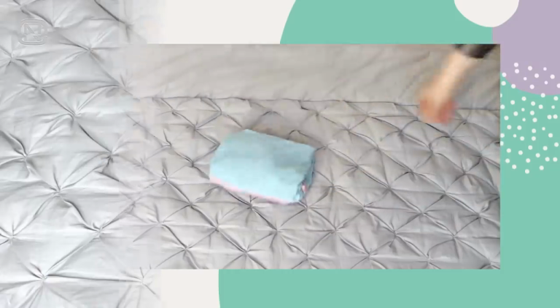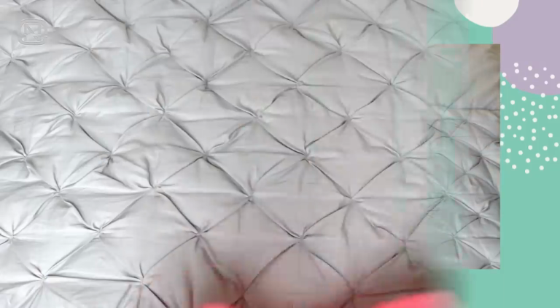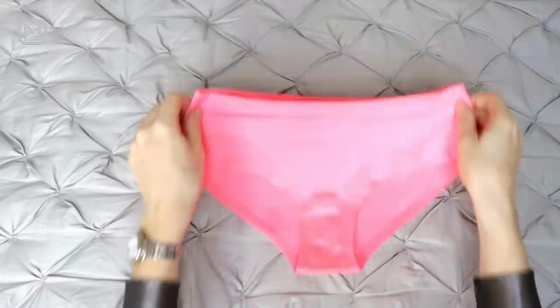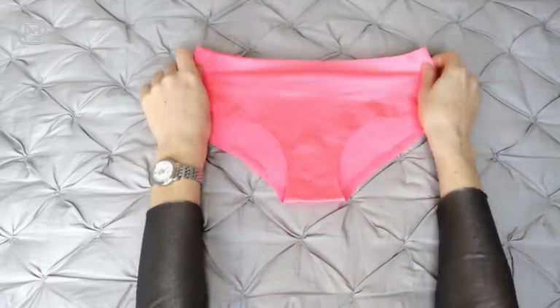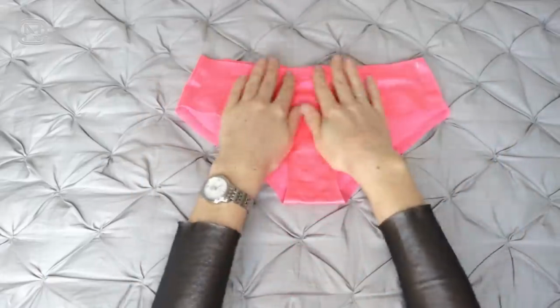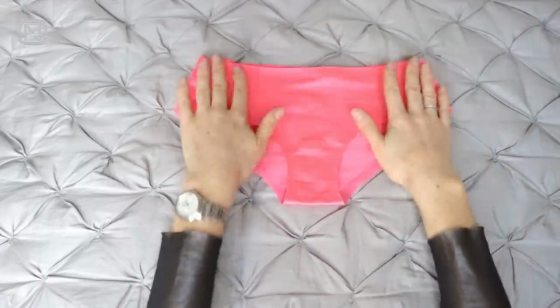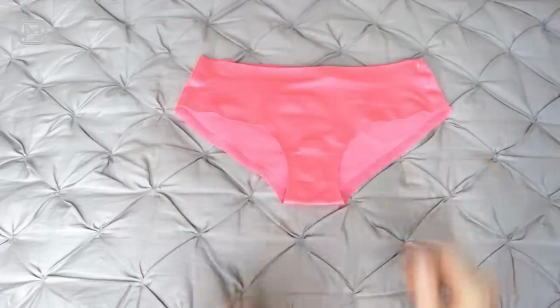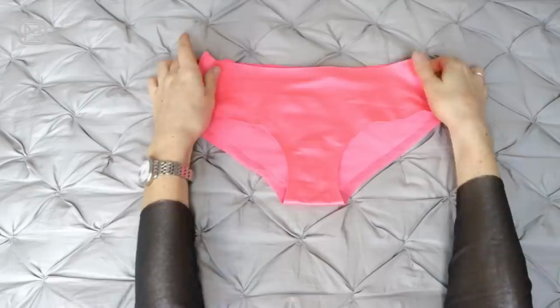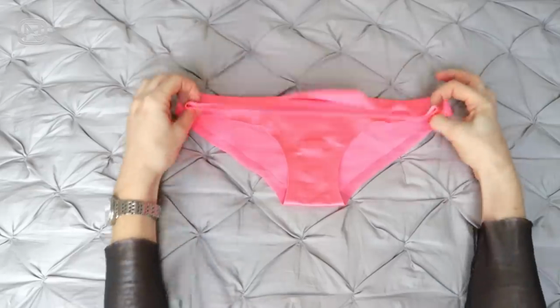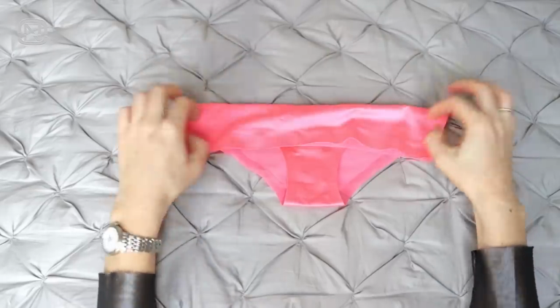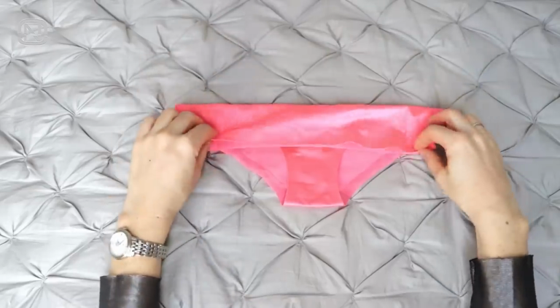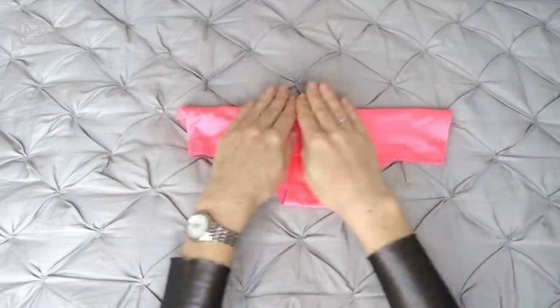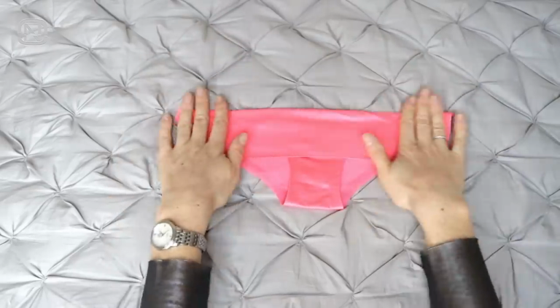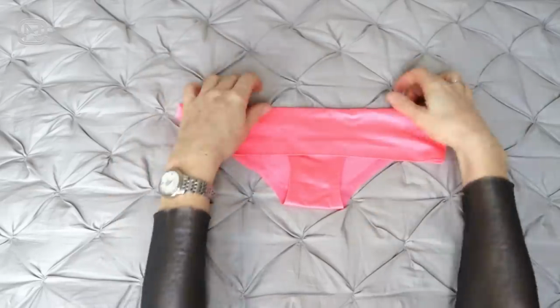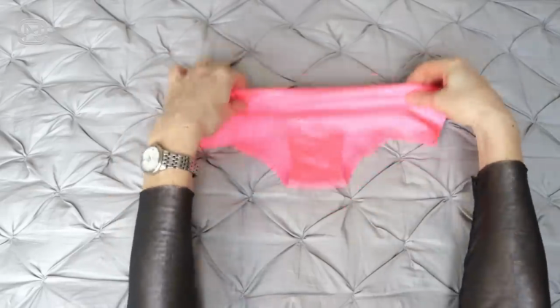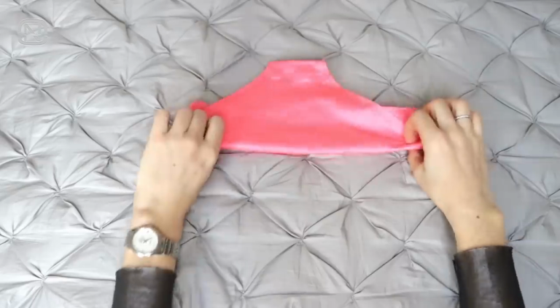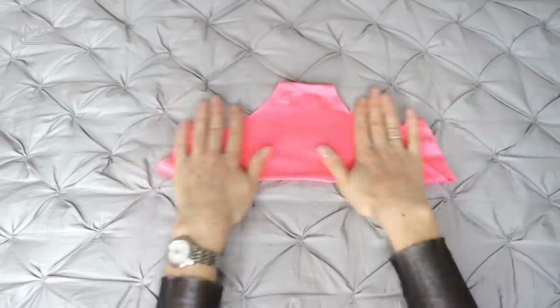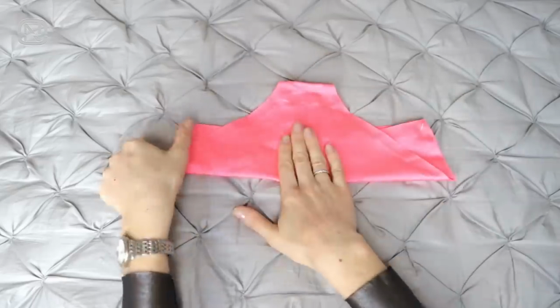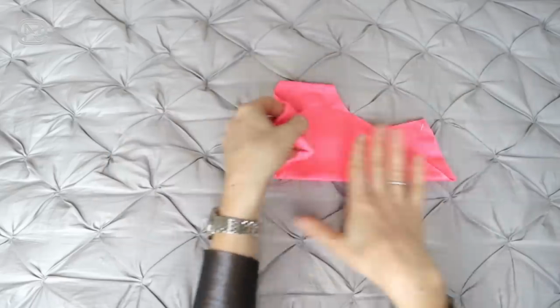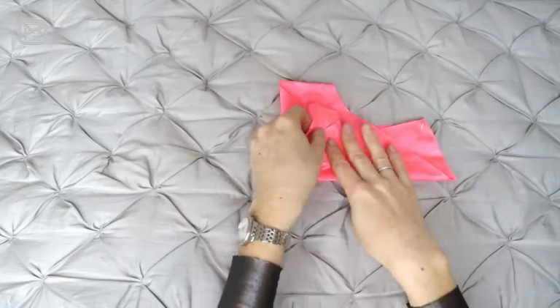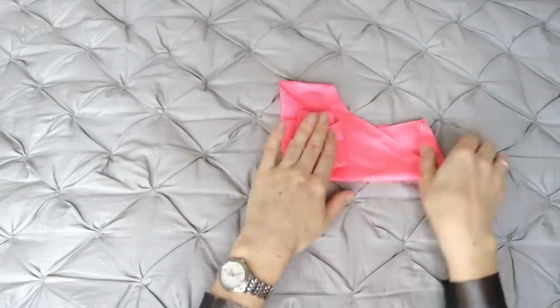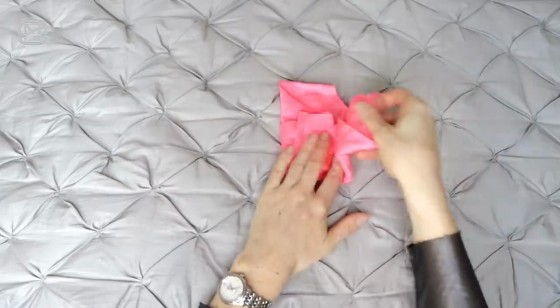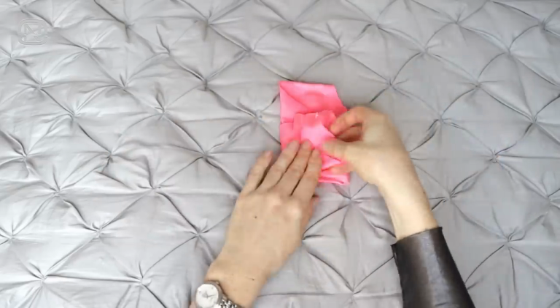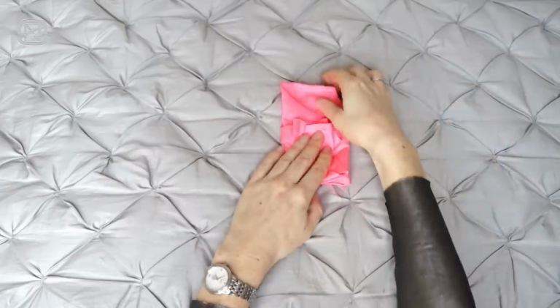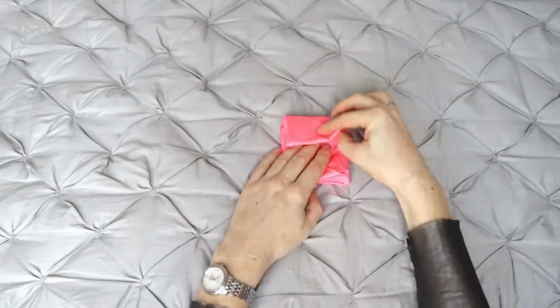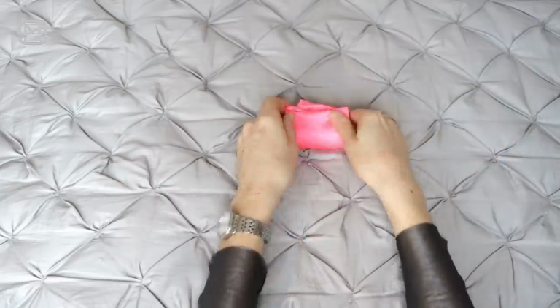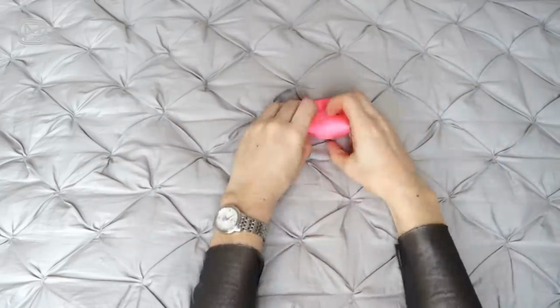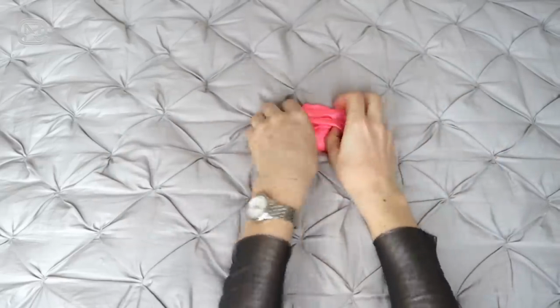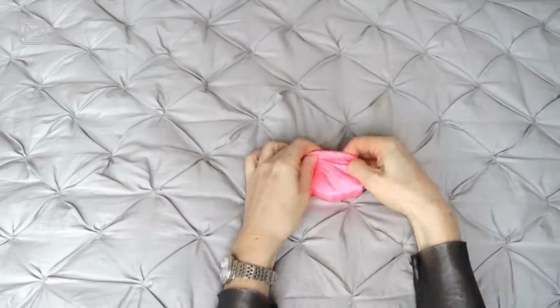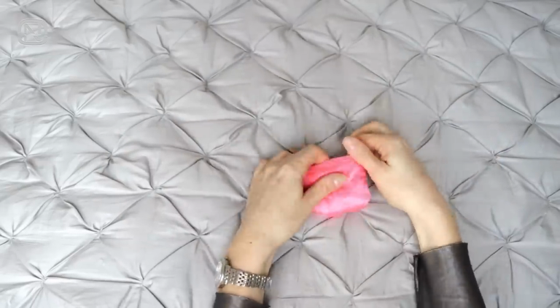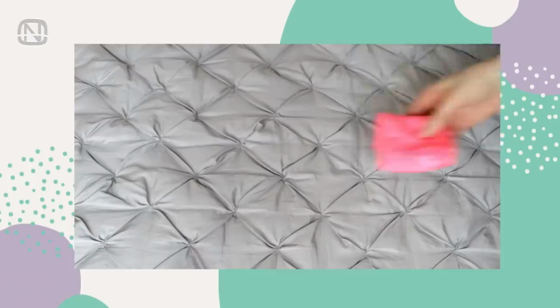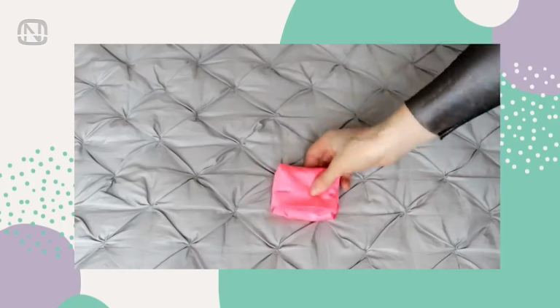You can also use this method to fold underwear. Spread the panties out, fold the top part towards the center, flip it over, fold the sides inward, and then turn it into a pouch. Simple as that!